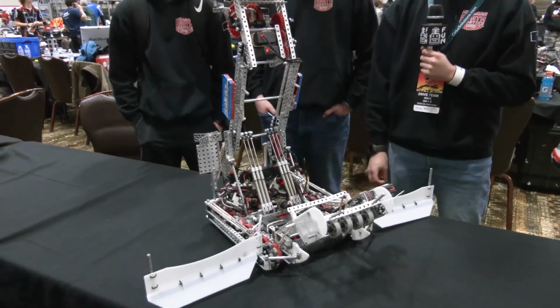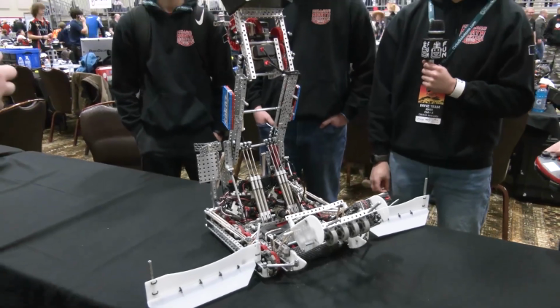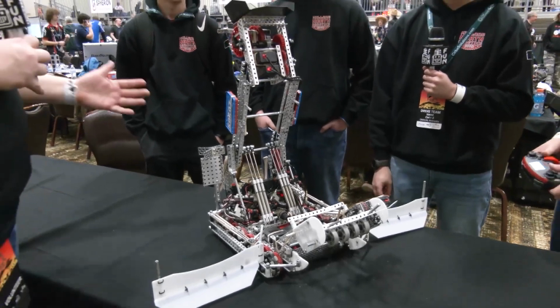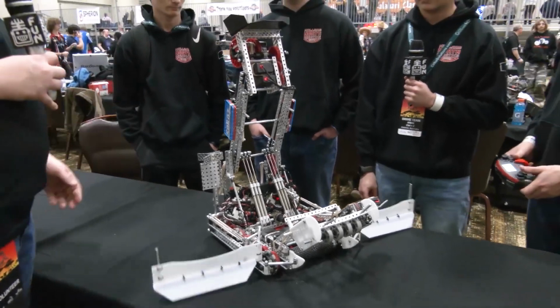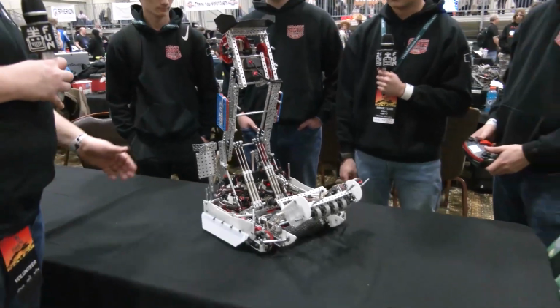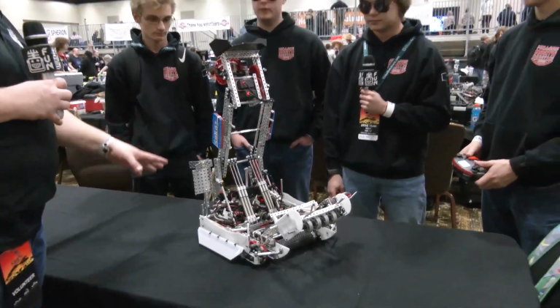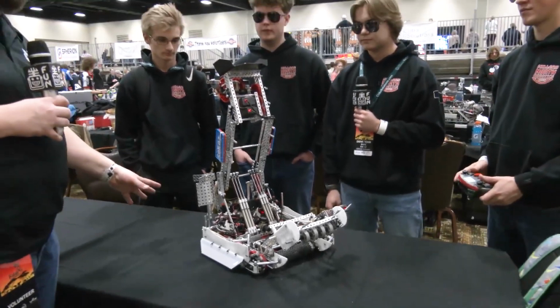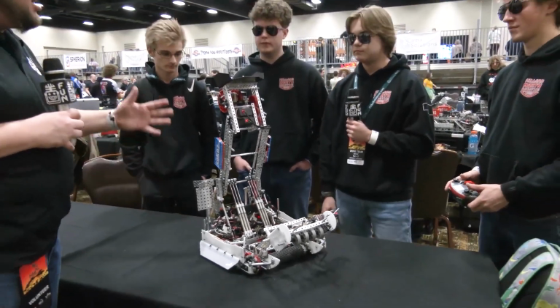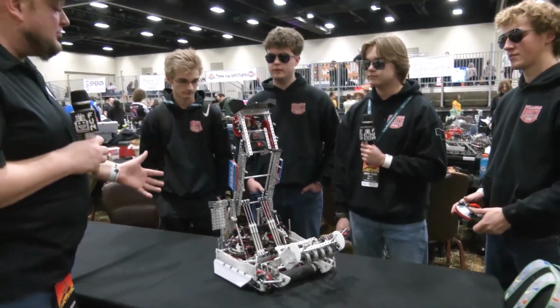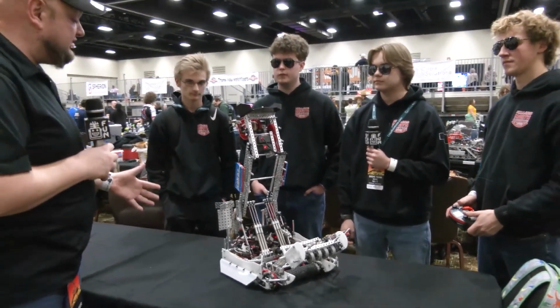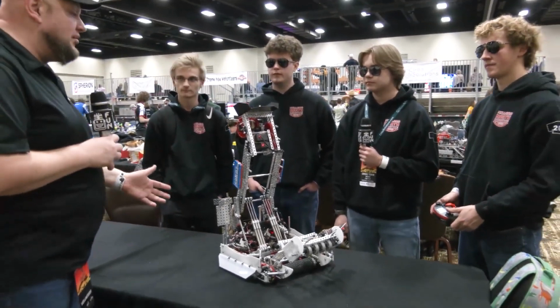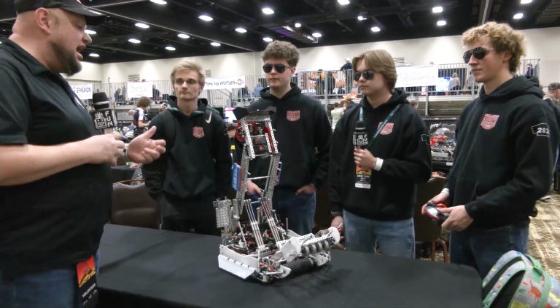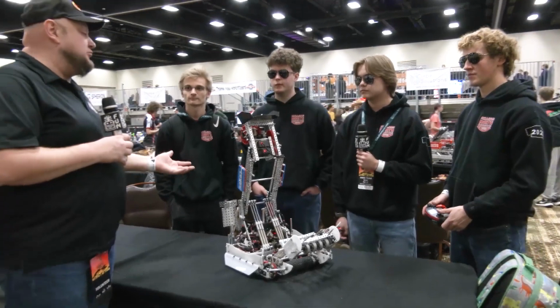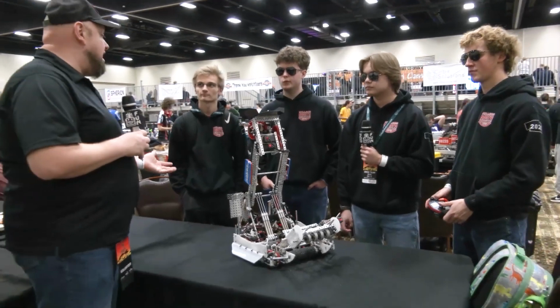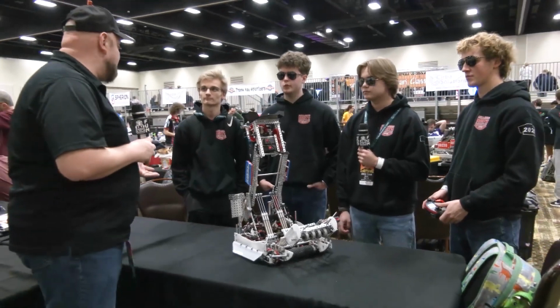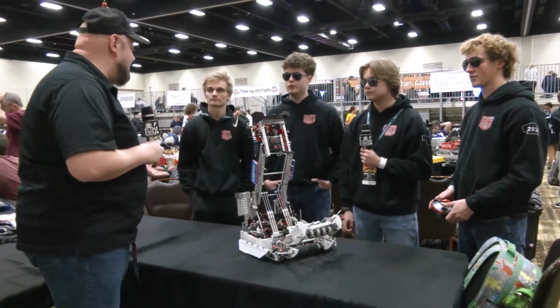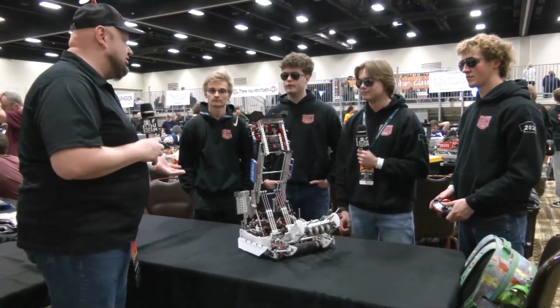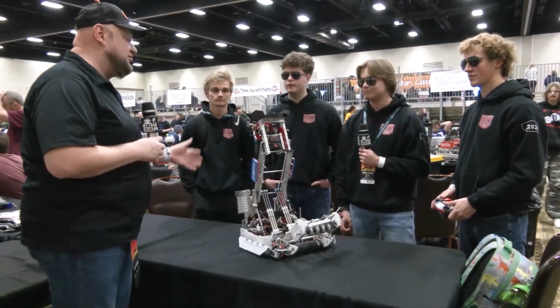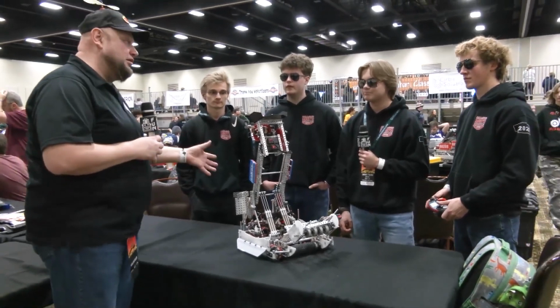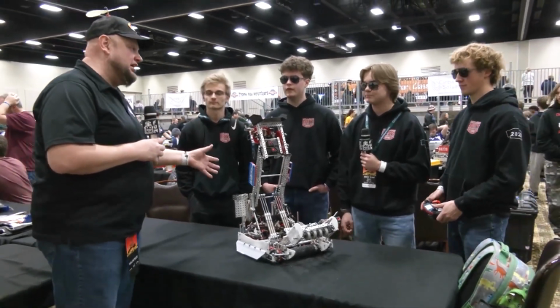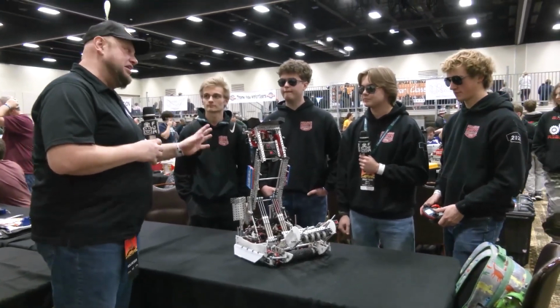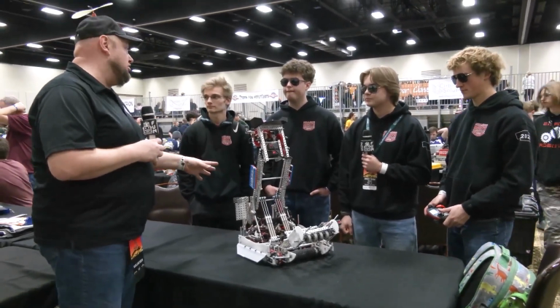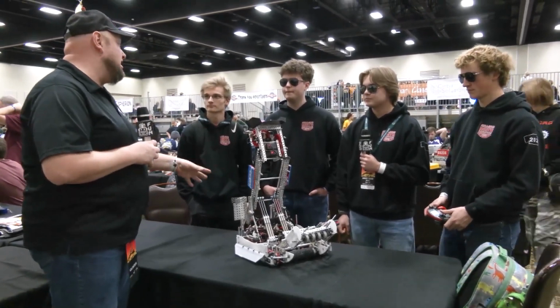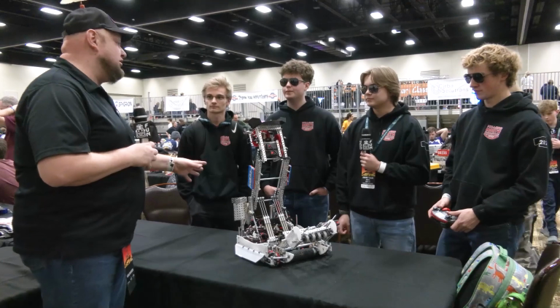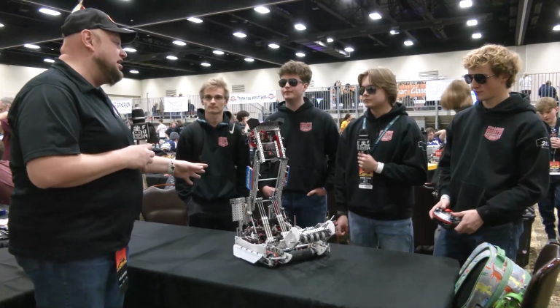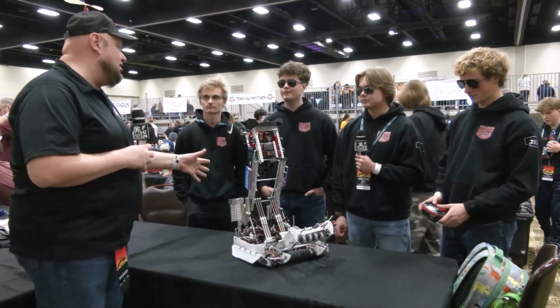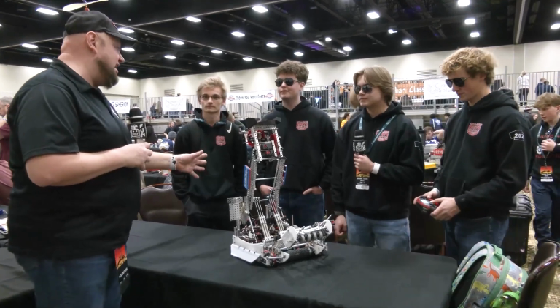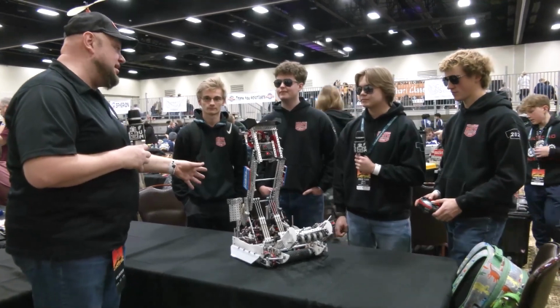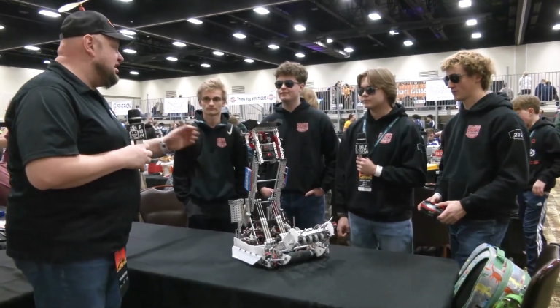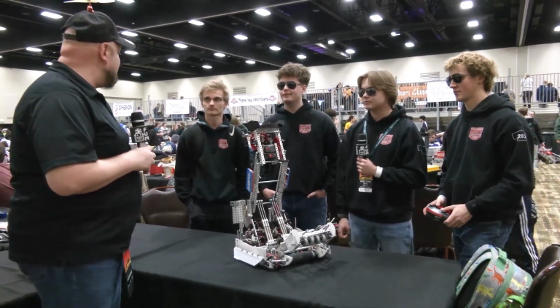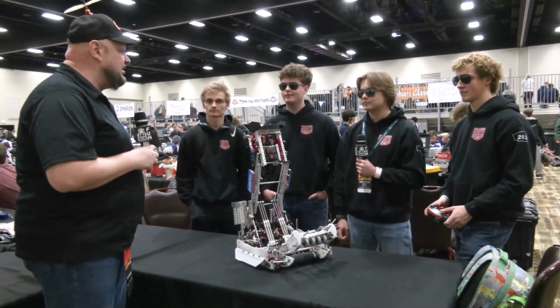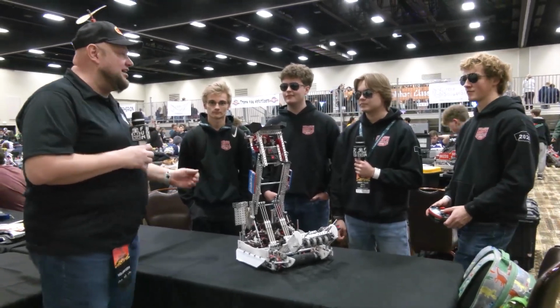Well, 5069Z, thank you so much for telling us more about your team and your robot. We've been having our eyes on you for the last couple of signature events. We're glad we were able to get in here, and you're looking really good here at Kalahari — good luck at this event and throughout the rest of the season. Thanks a lot, guys.